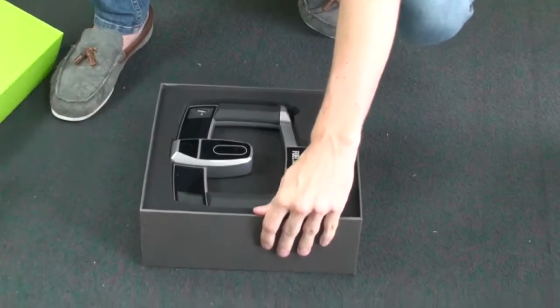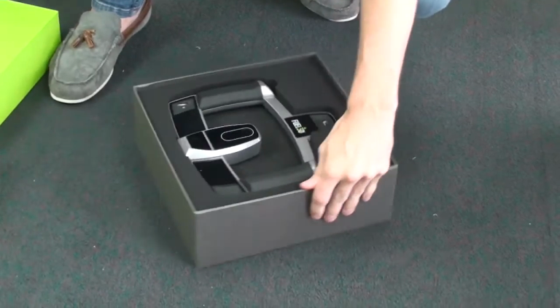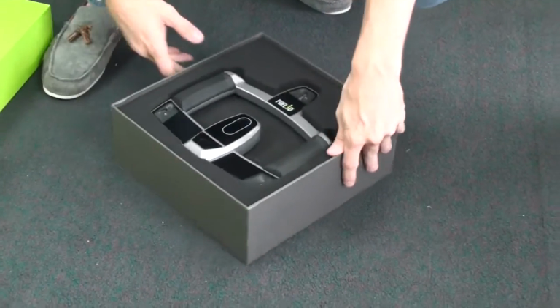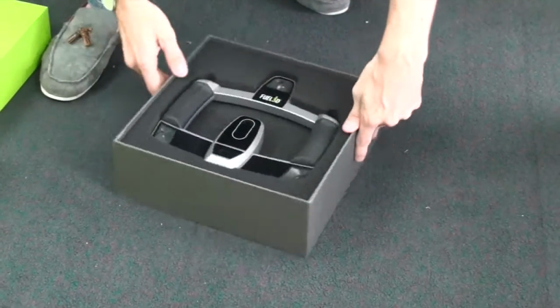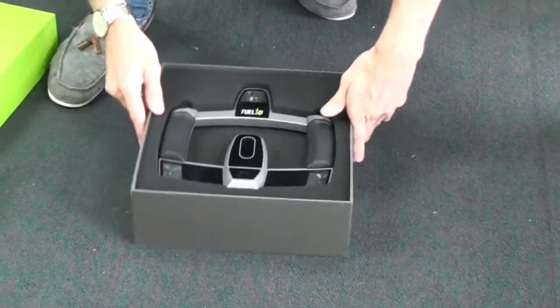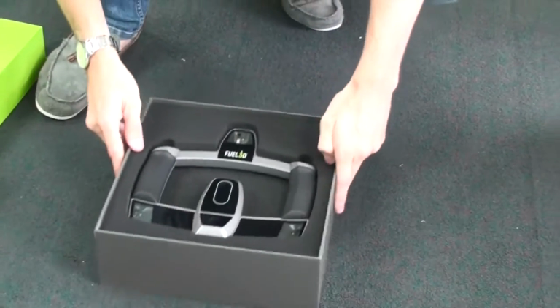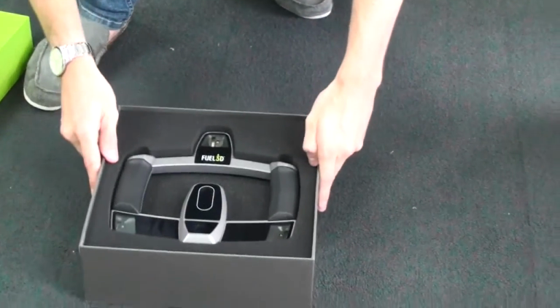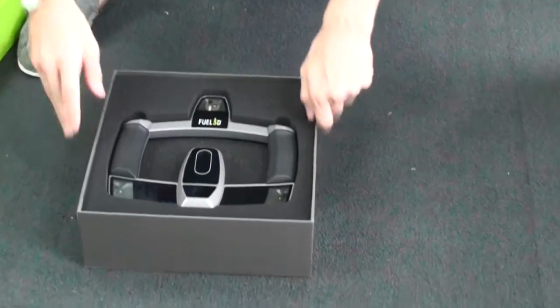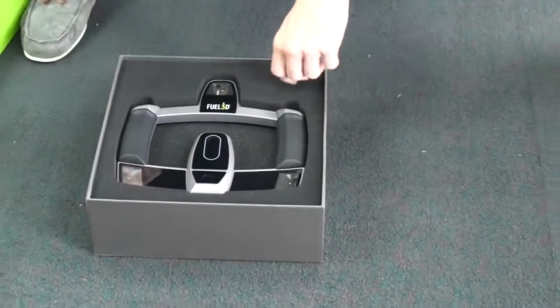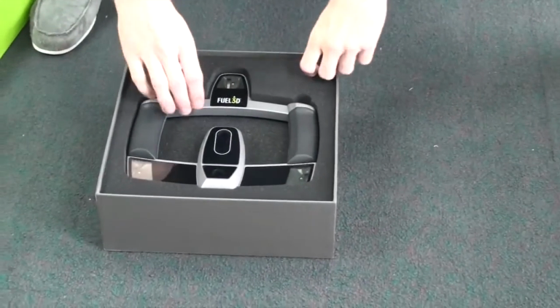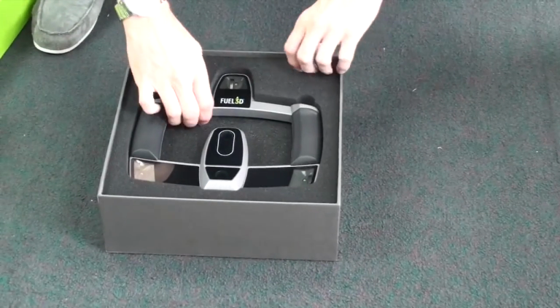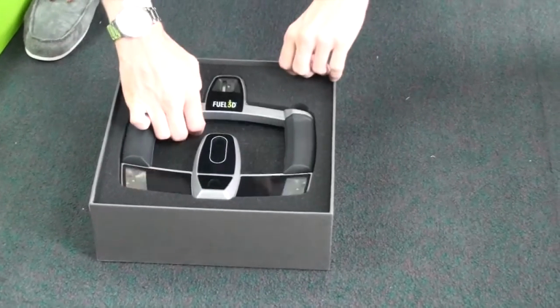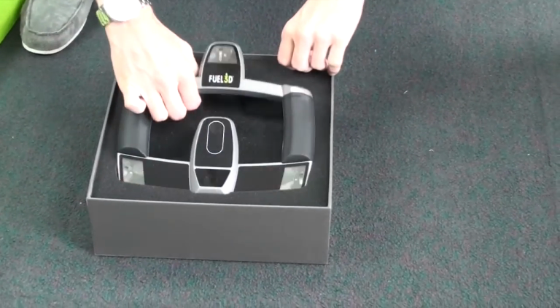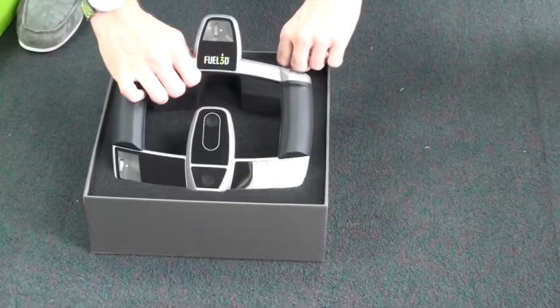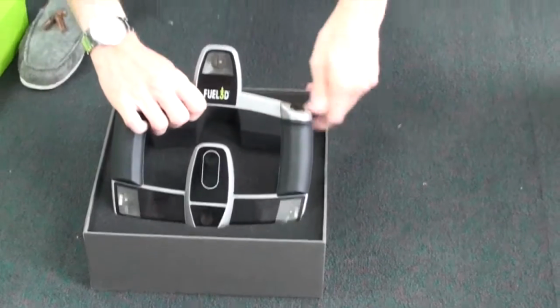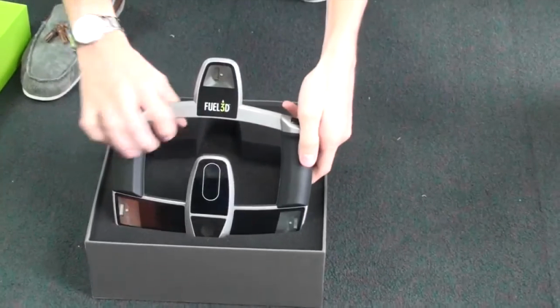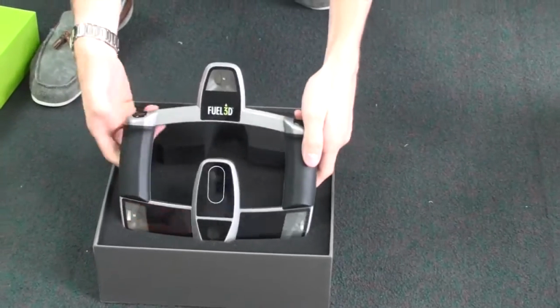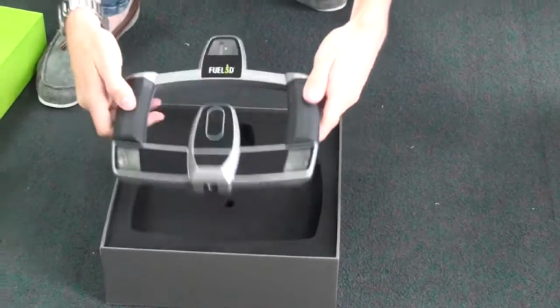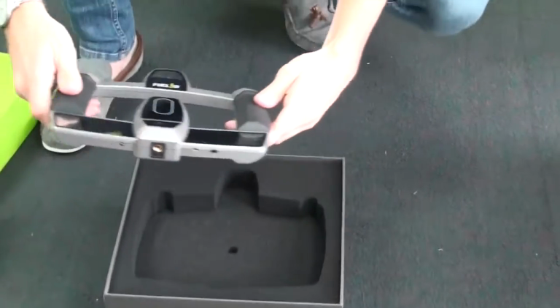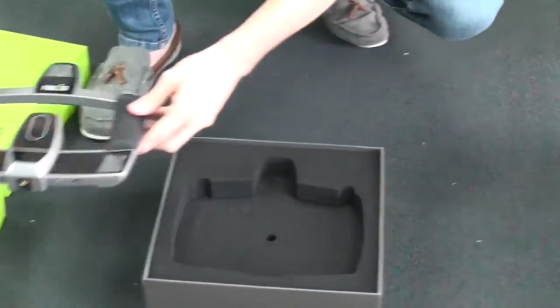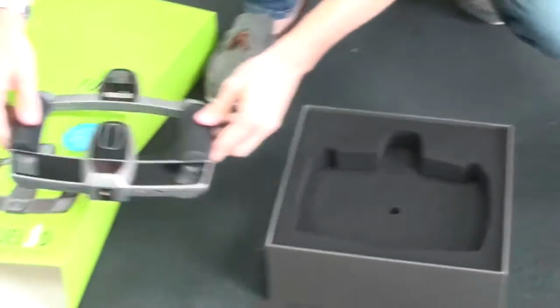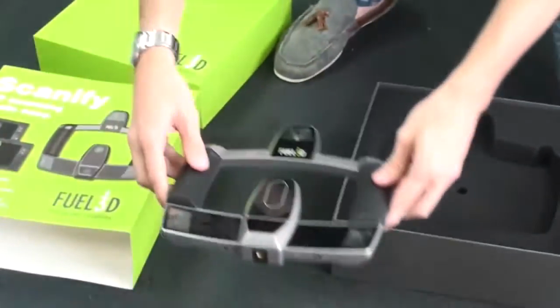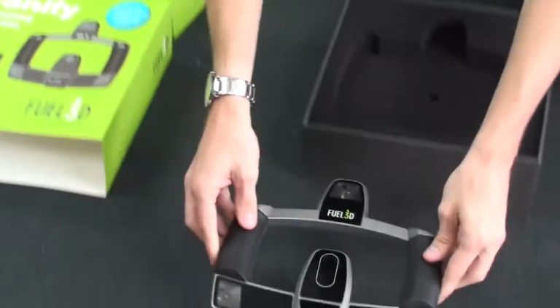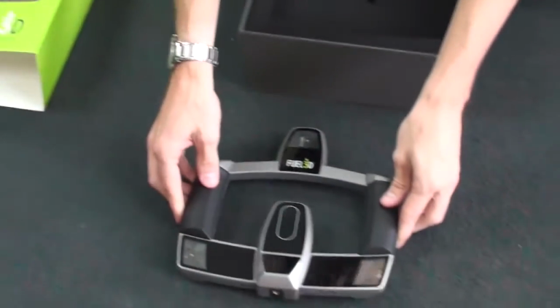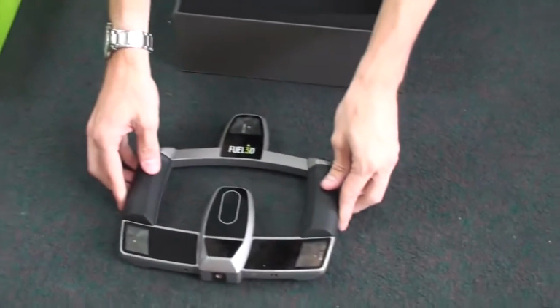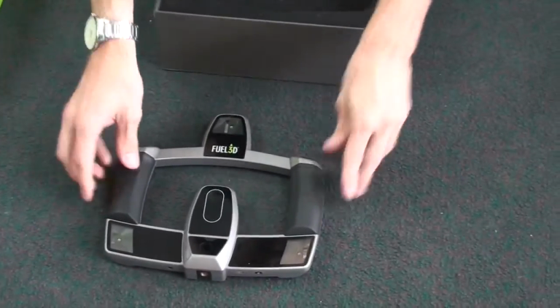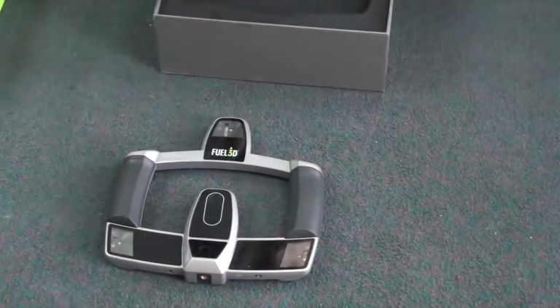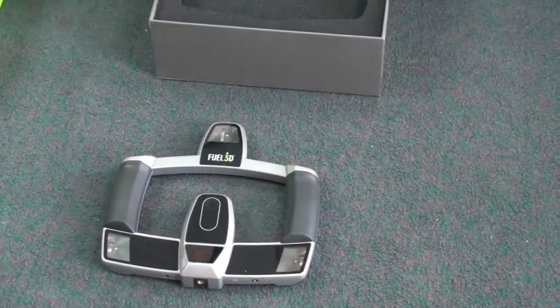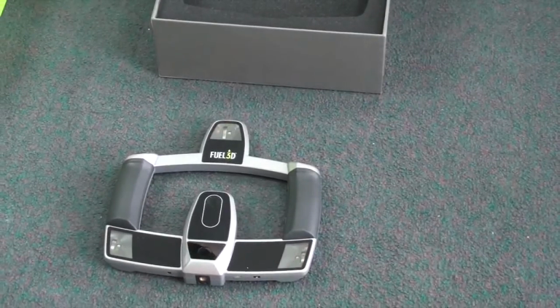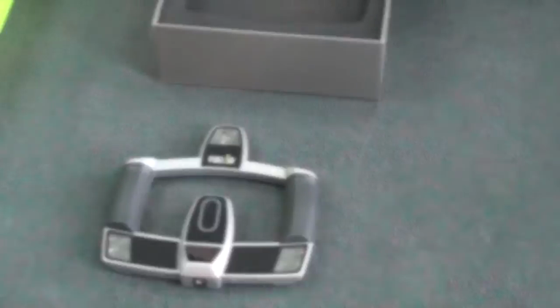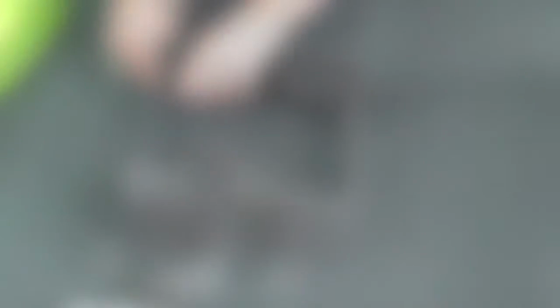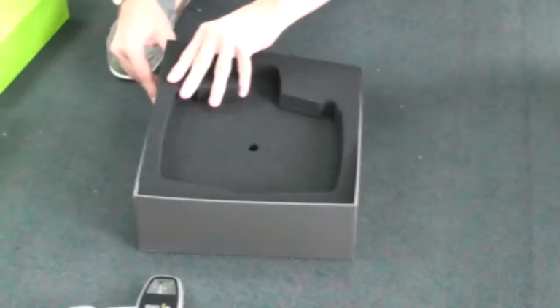And then there it is. Really high quality product actually — it has a great feel to it. You can just see that it's been really well designed. It sits in your hands really, really comfortably.